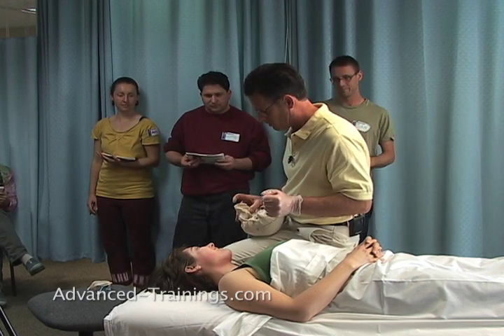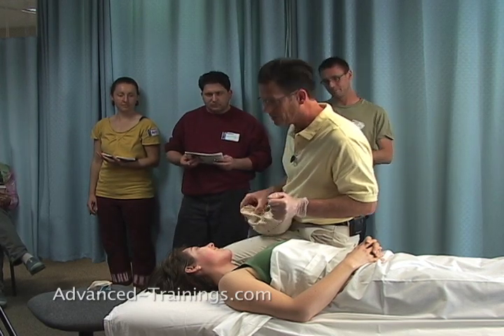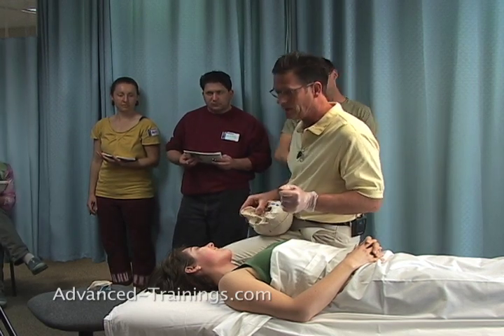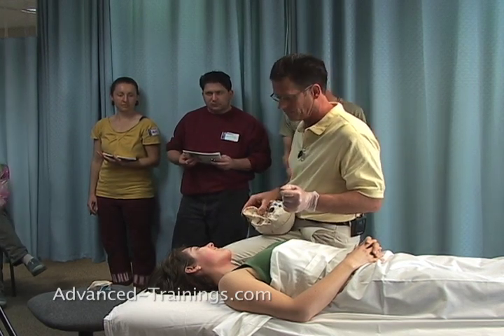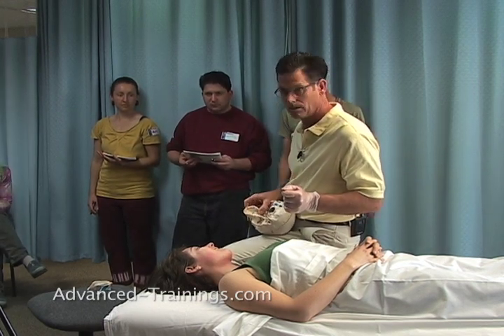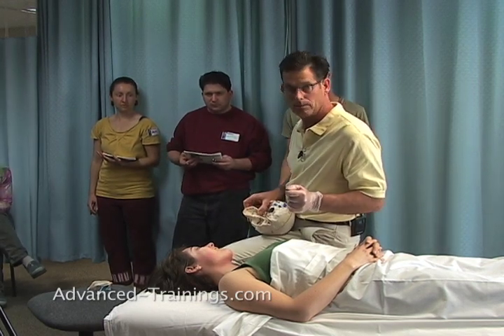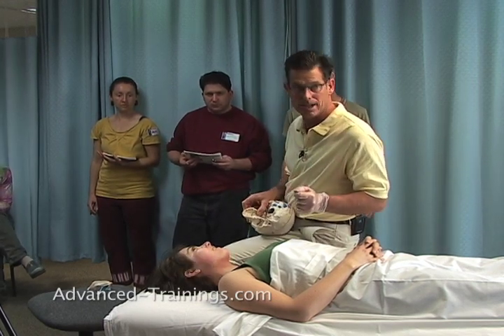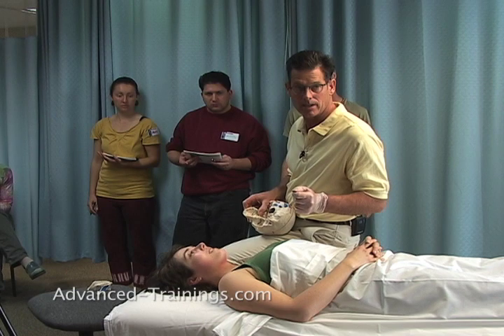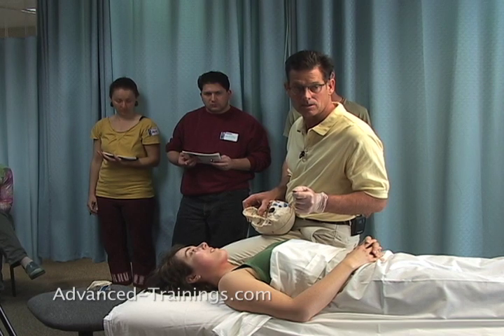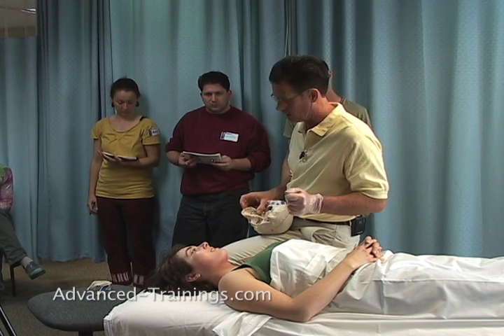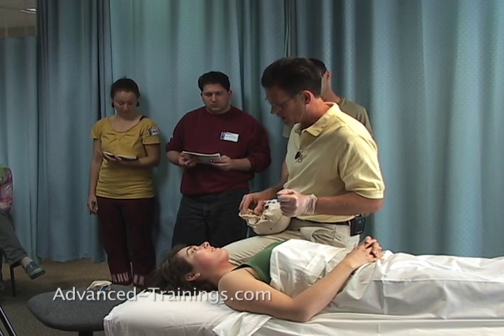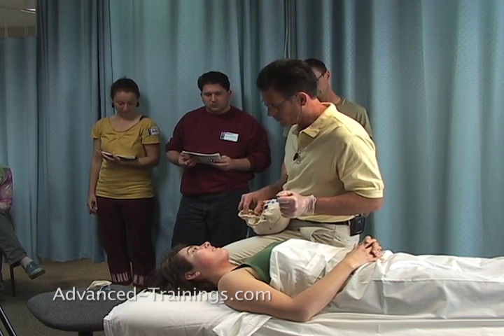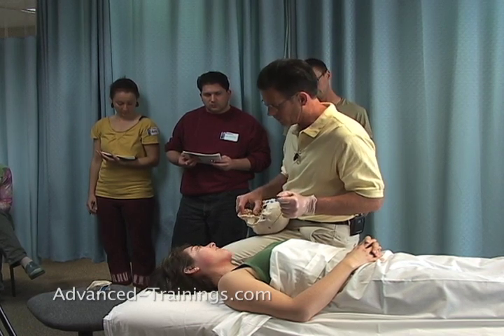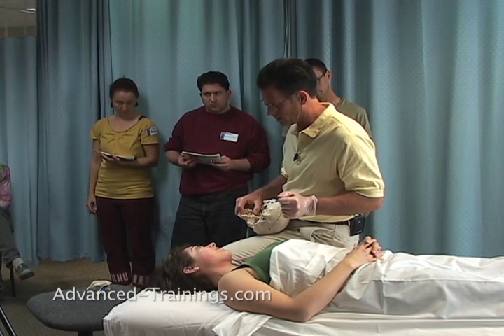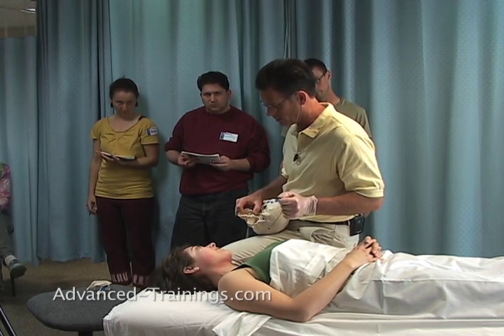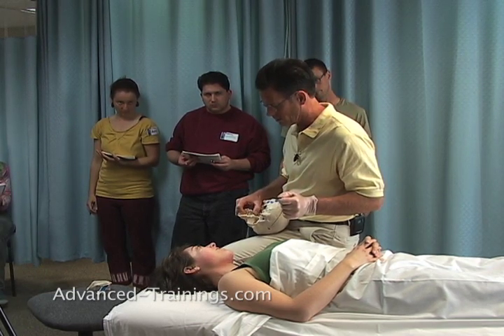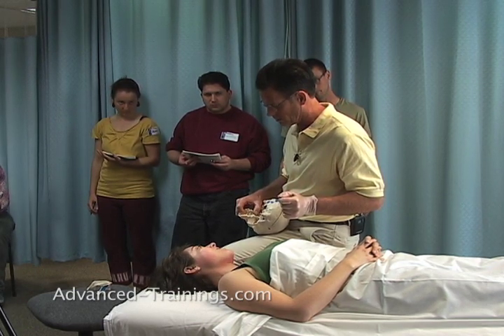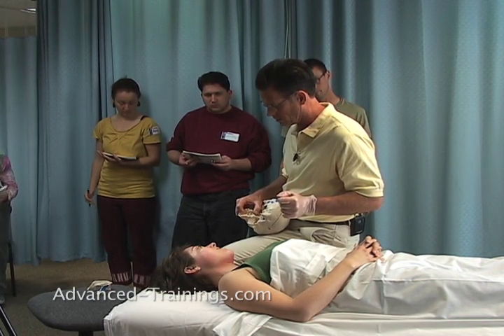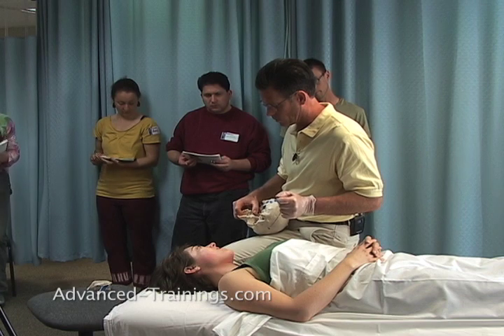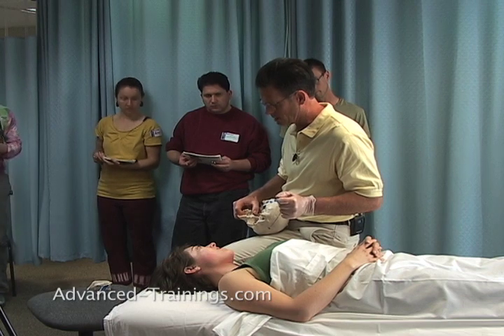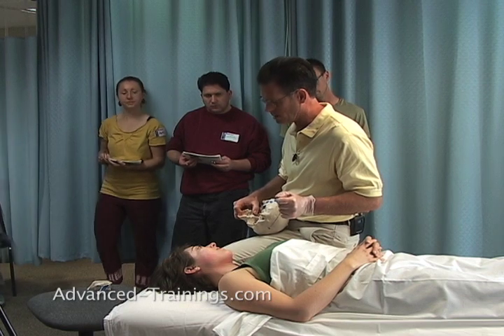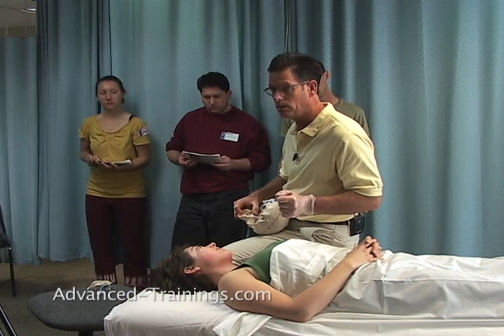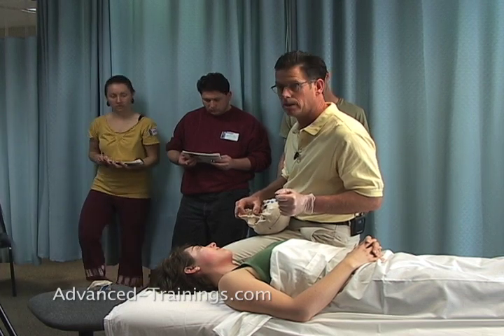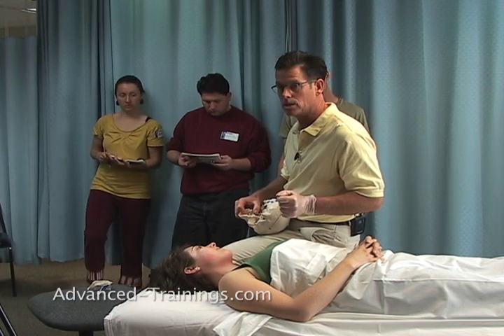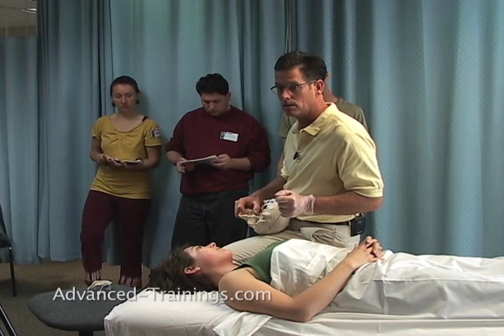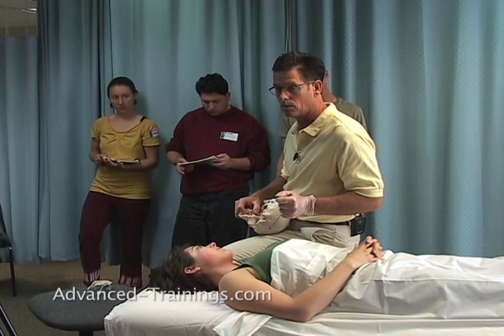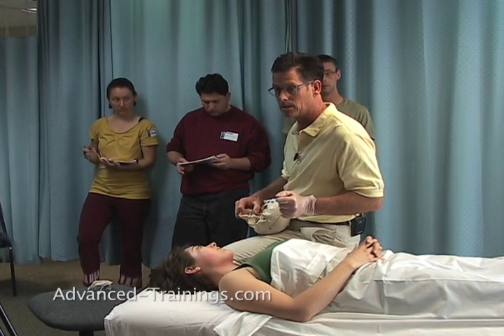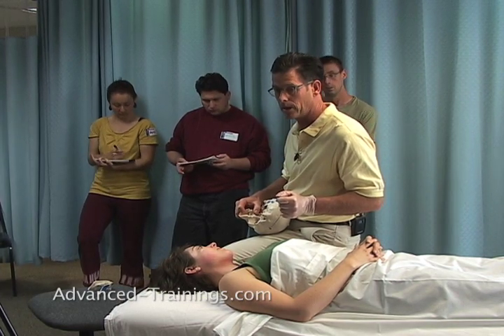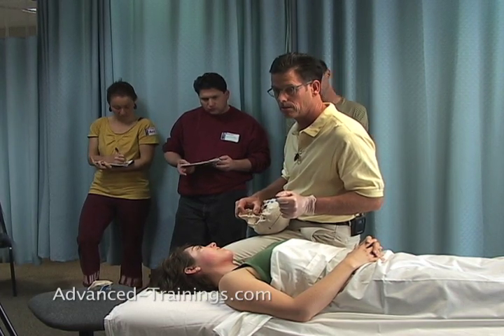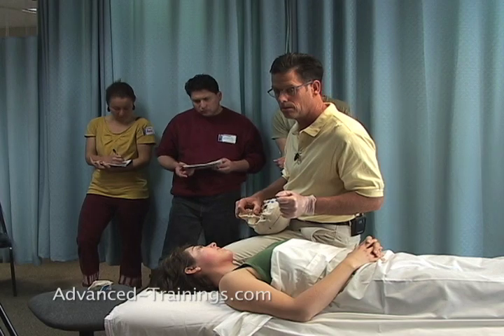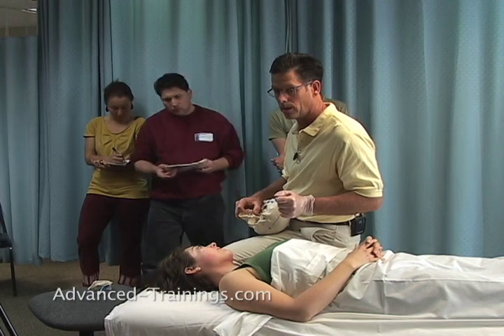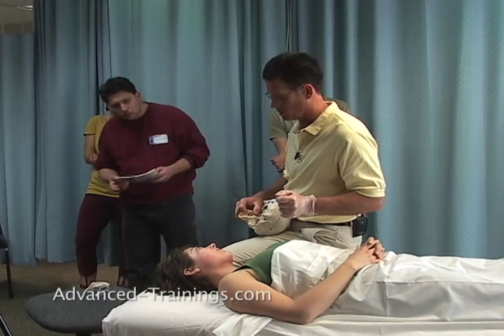So generally, we can pass this around so we can look at it. Generally, I'm working for width. I'm working inside the skull, encouraging this whole palate to get wider on most people.